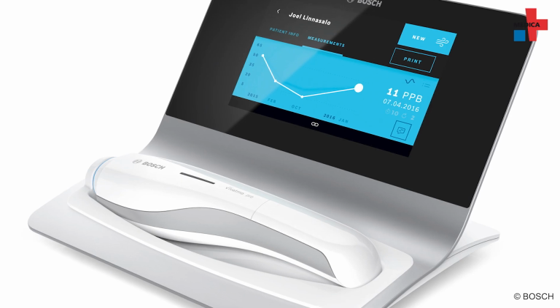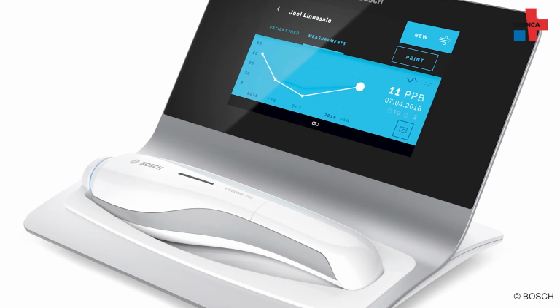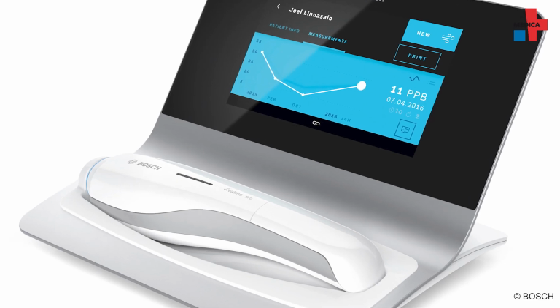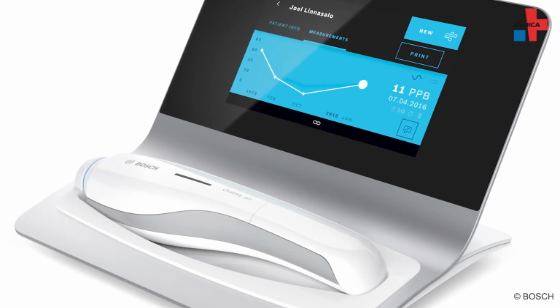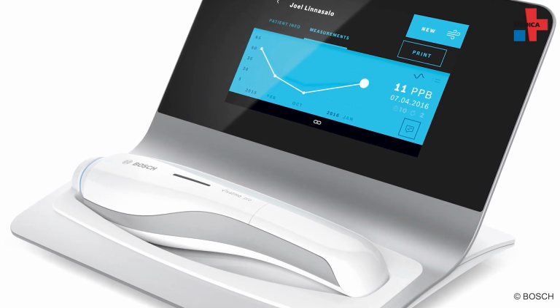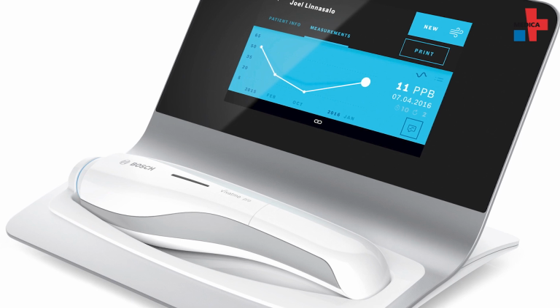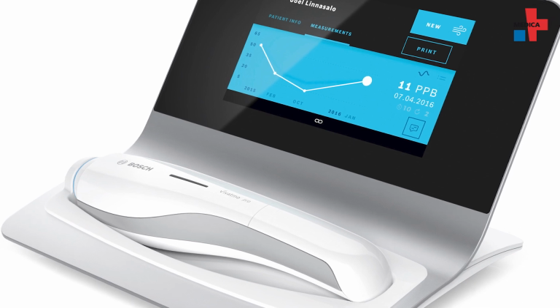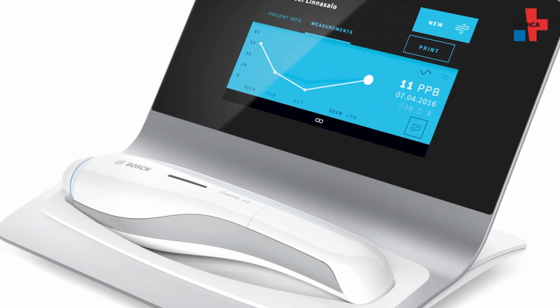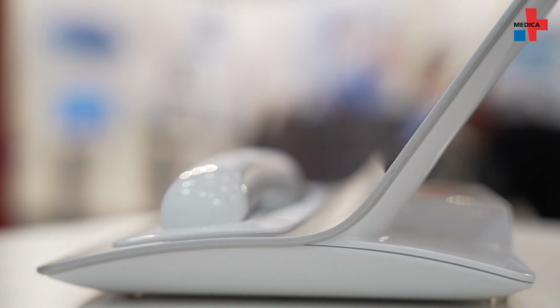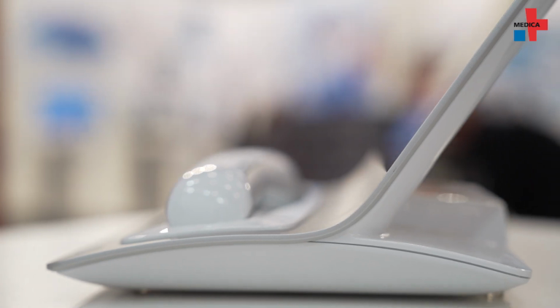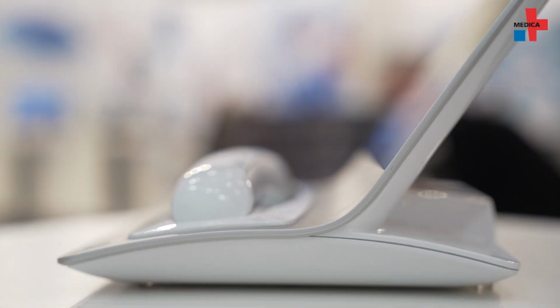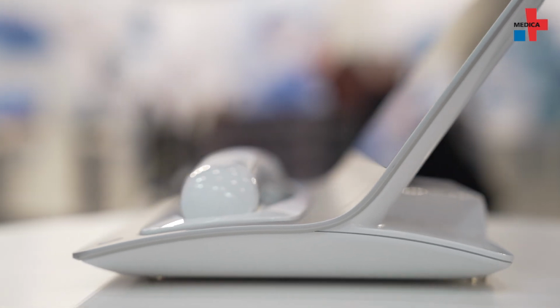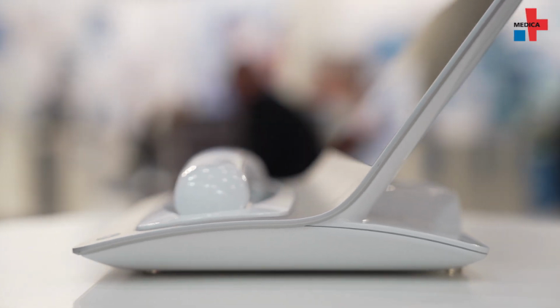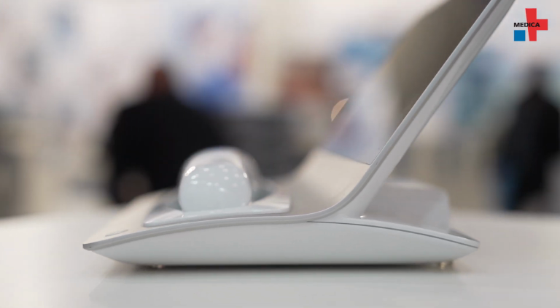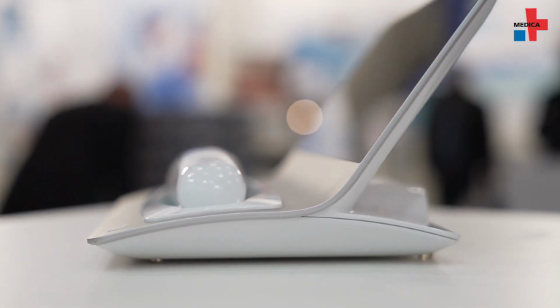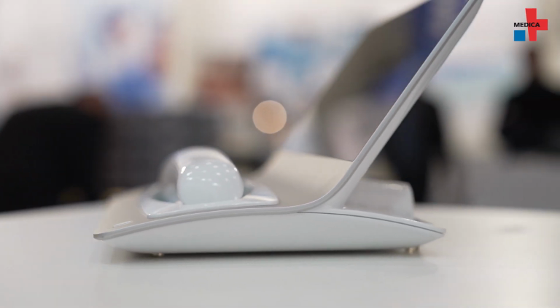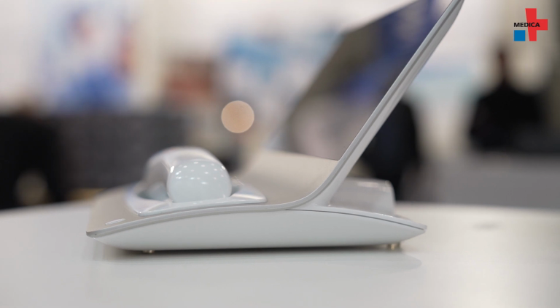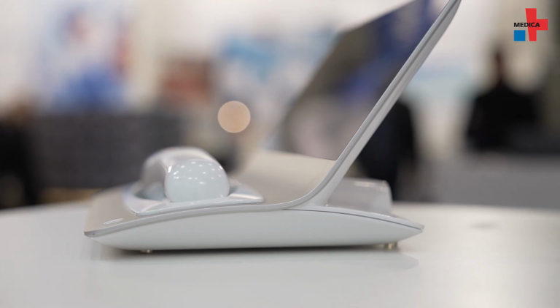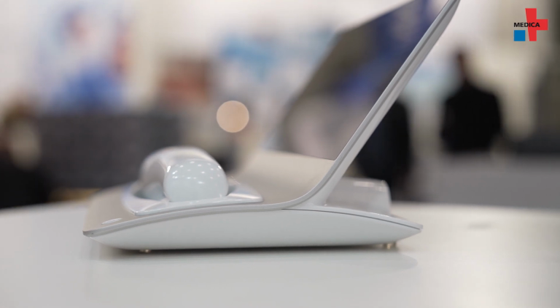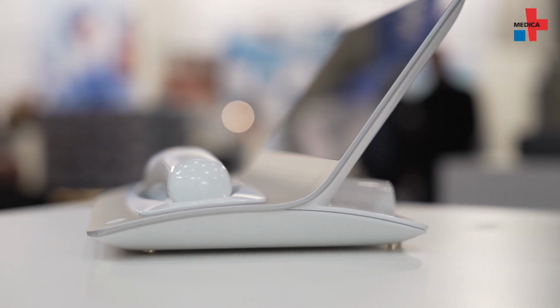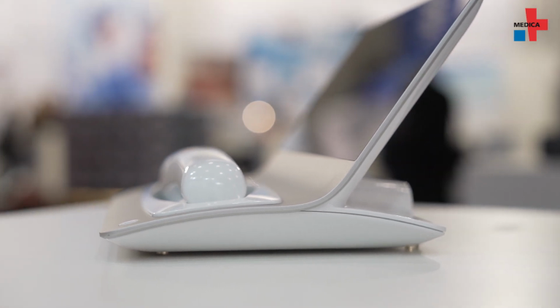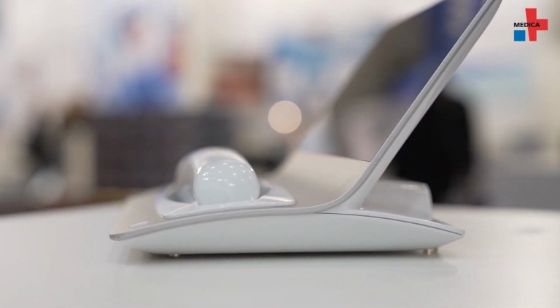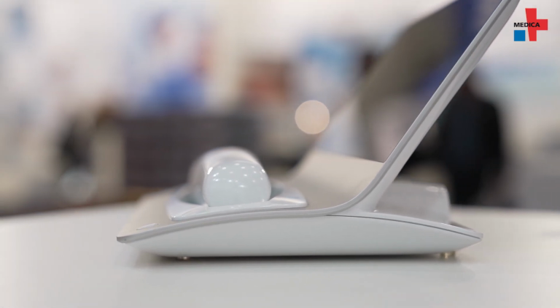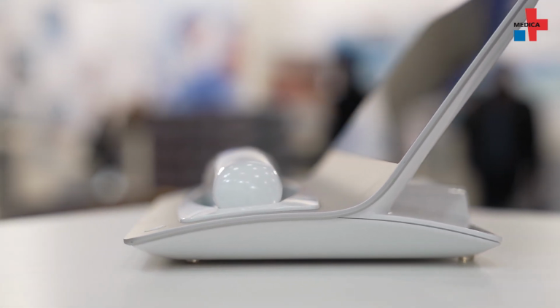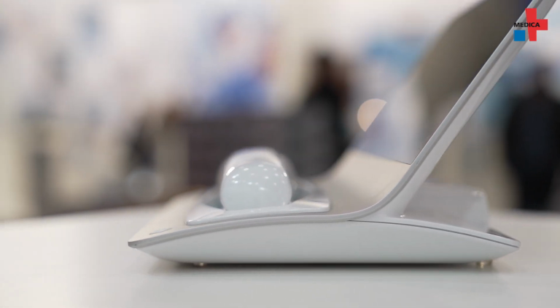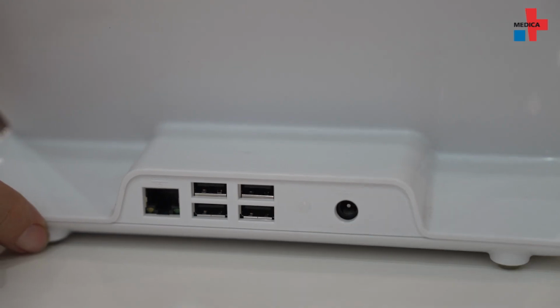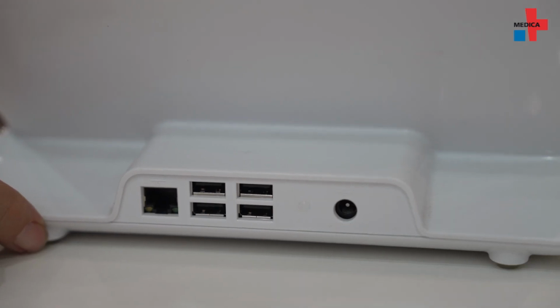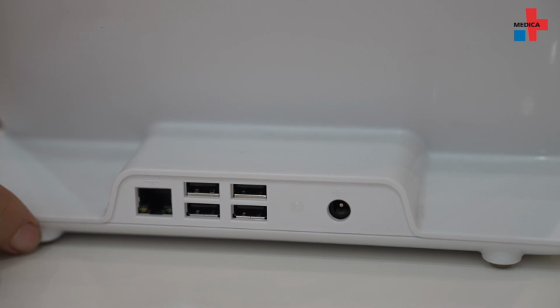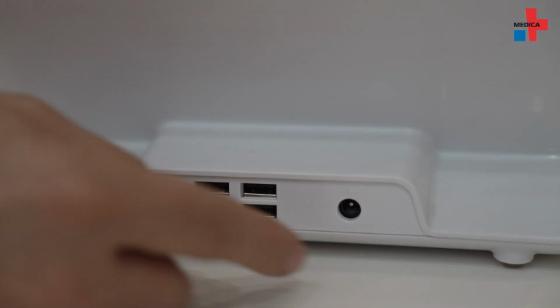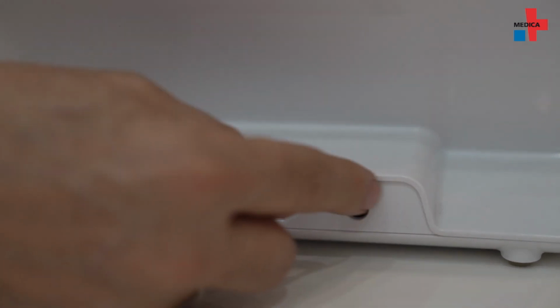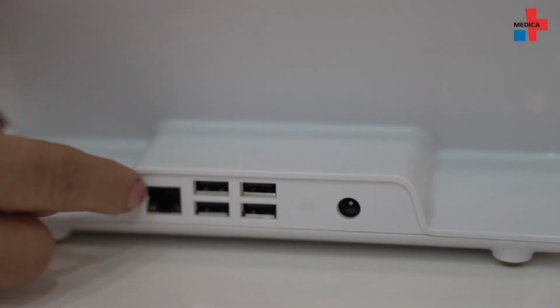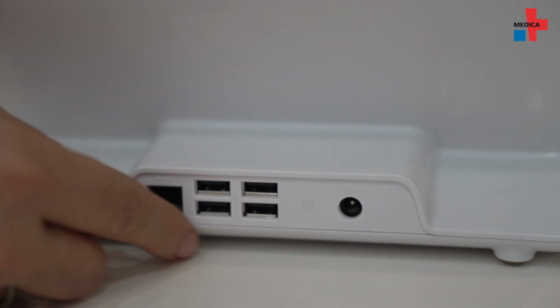A screen in the holder provides a clear overview of the patient's data. The holder also allows the device to be charged via induction, so it is always ready for use. The stability of the touch screen is also important here, and thanks to the interface on the back, further connectivity is possible.